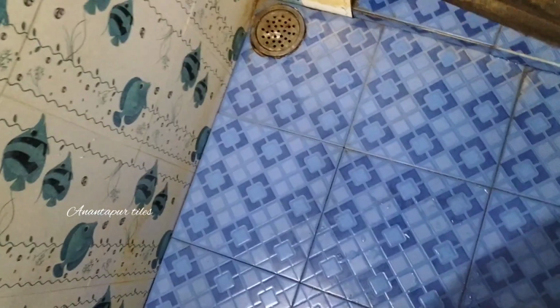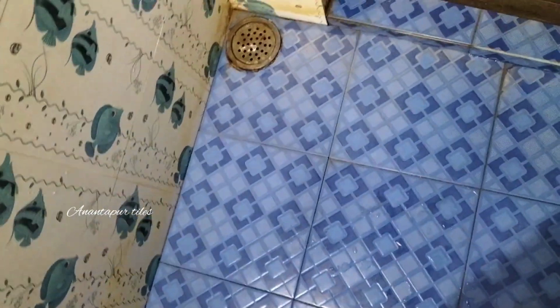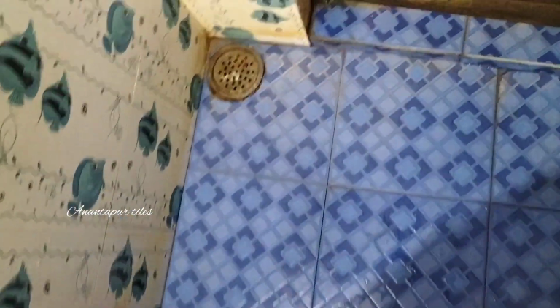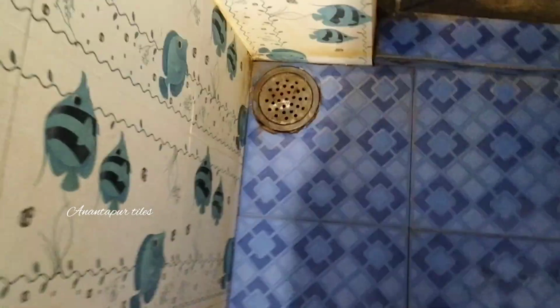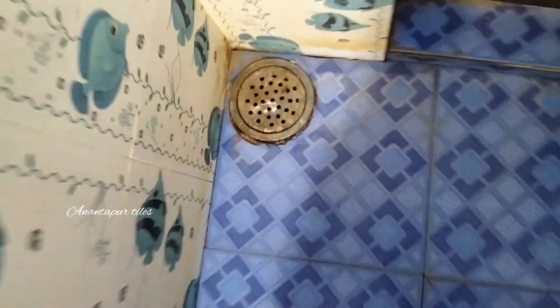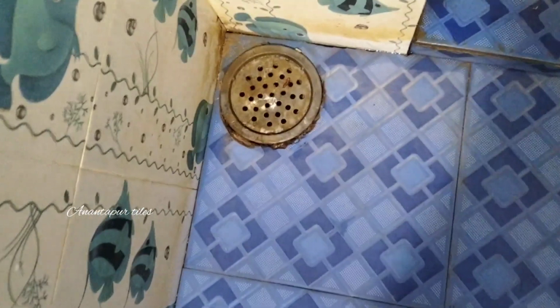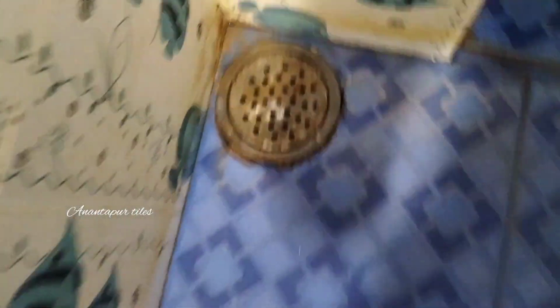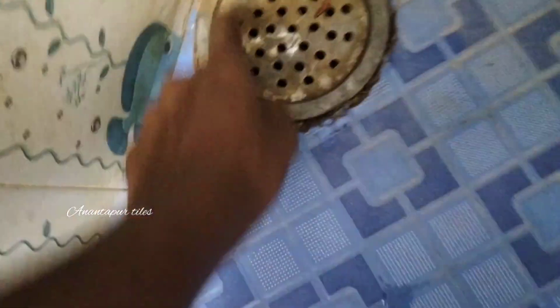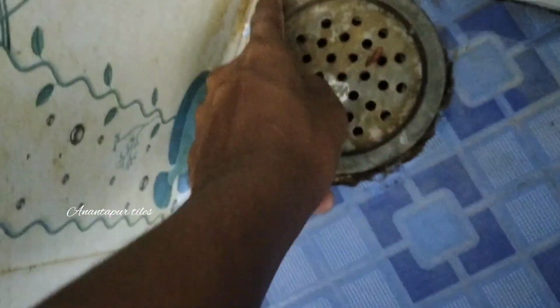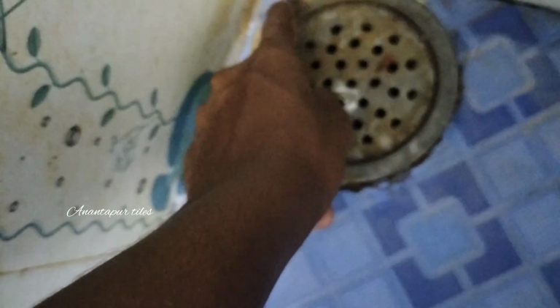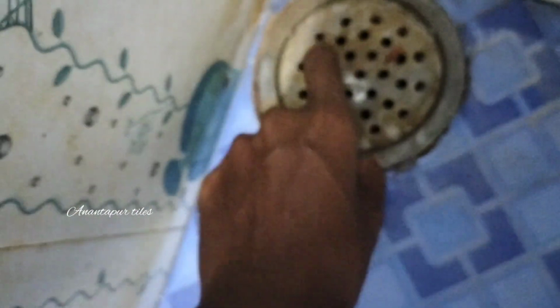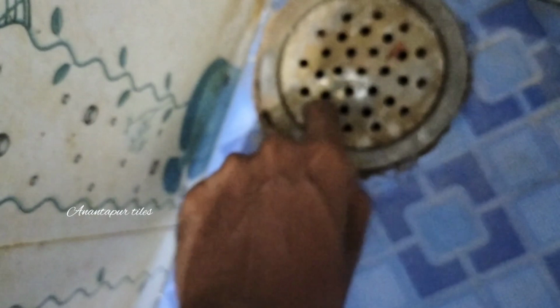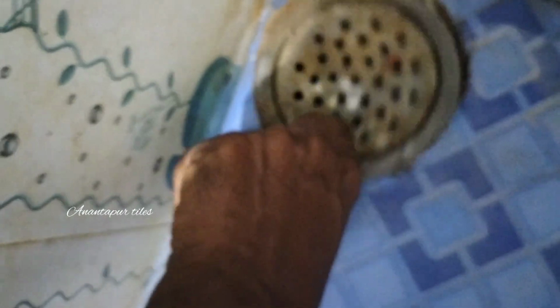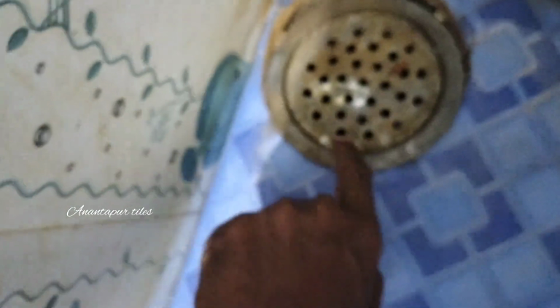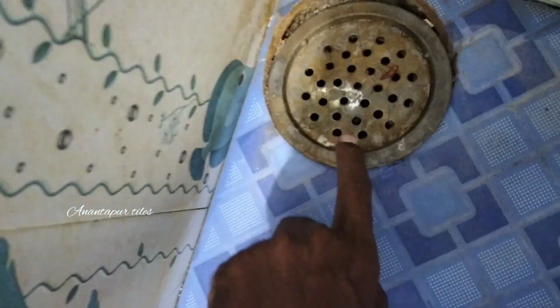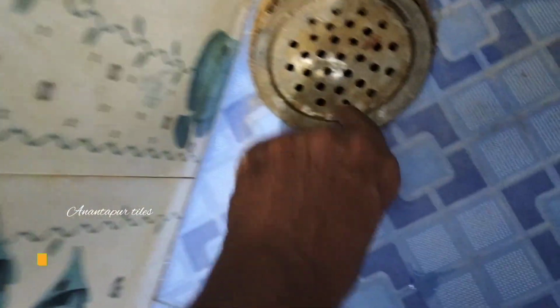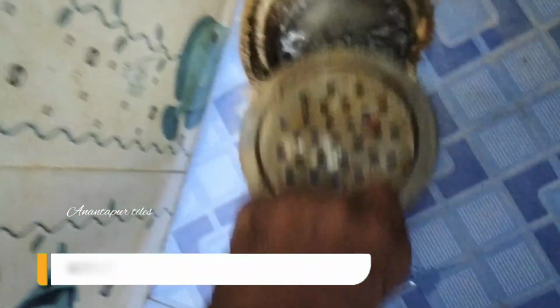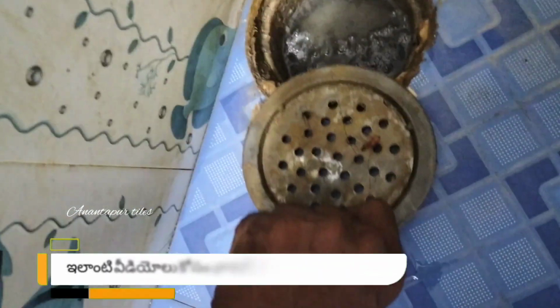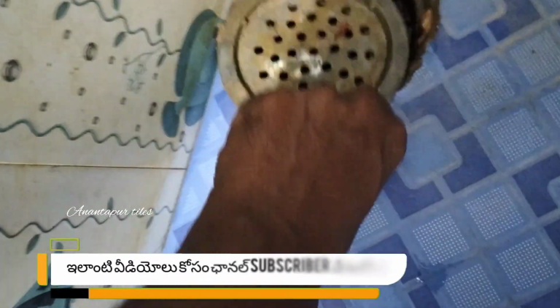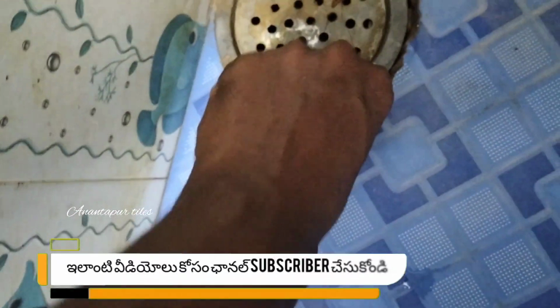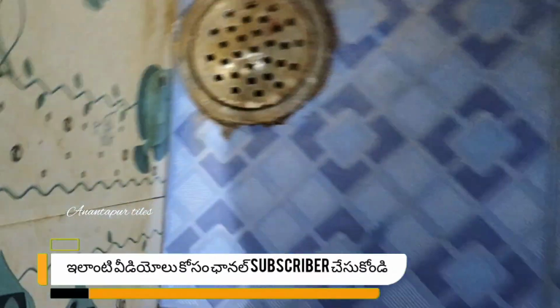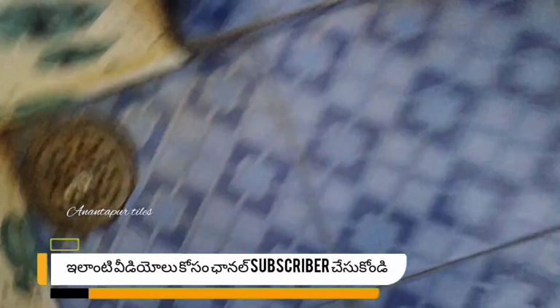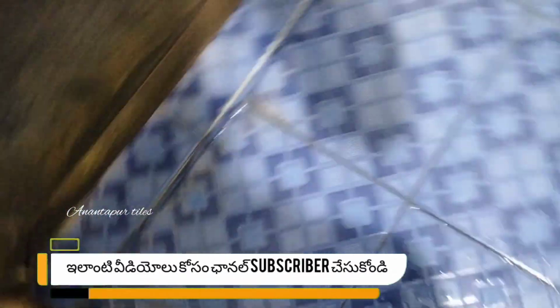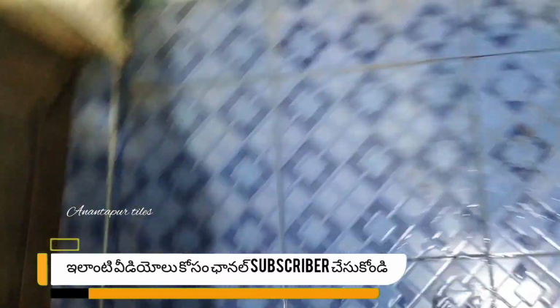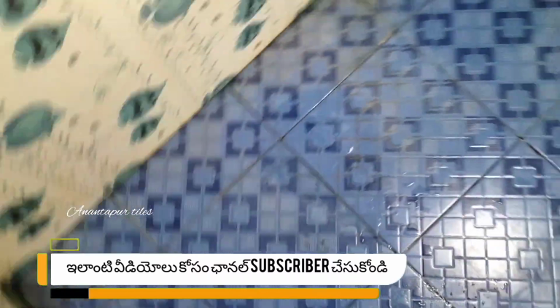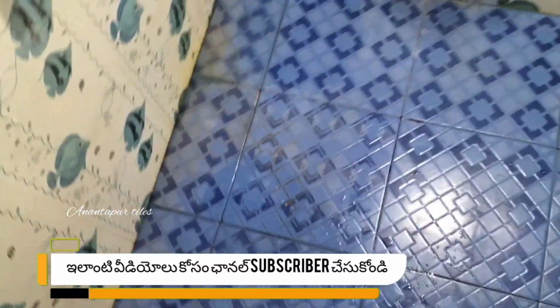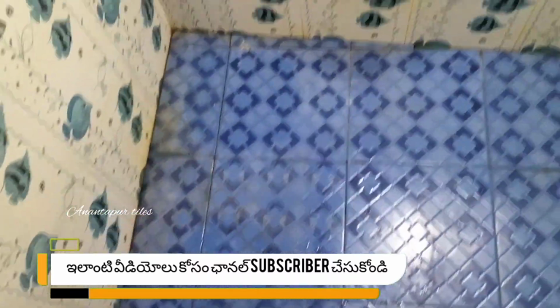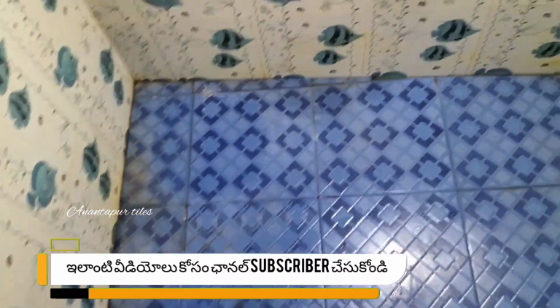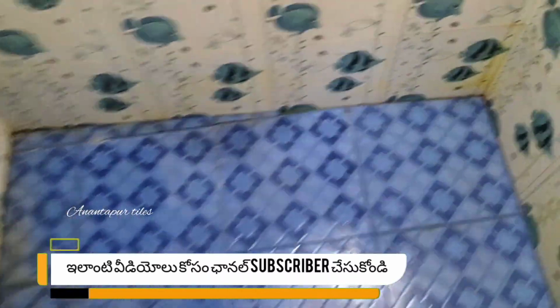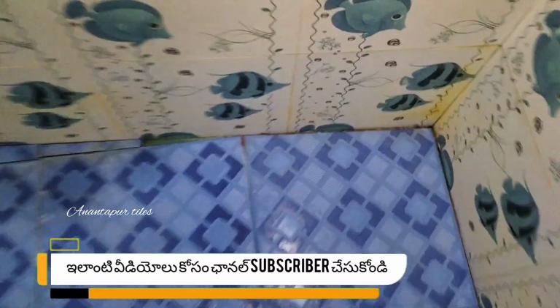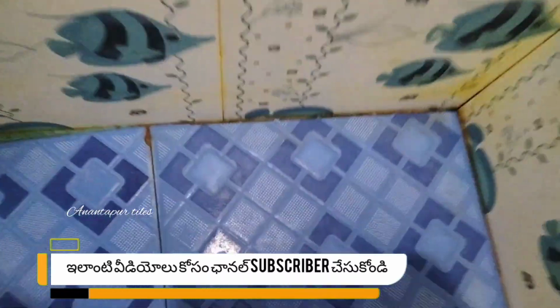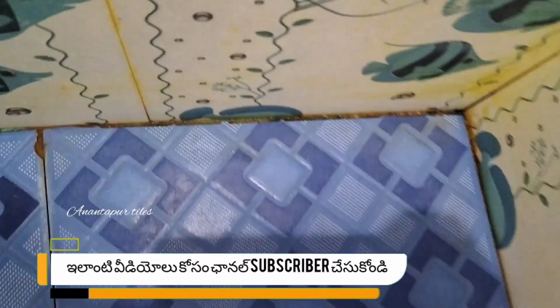Hello friends, my name is Anantapur Tagsberg channel. I am going to give you good information about this video. If you already have information about water leakage, you can skip this video.